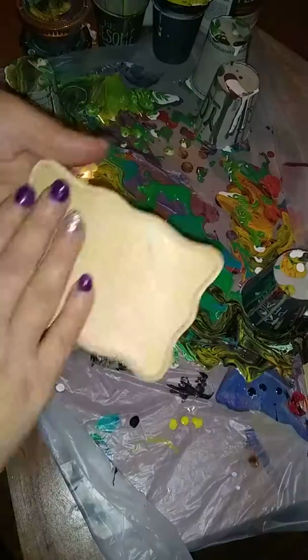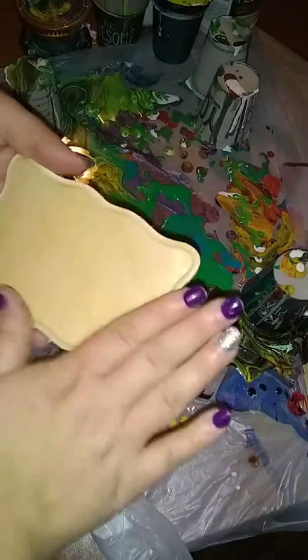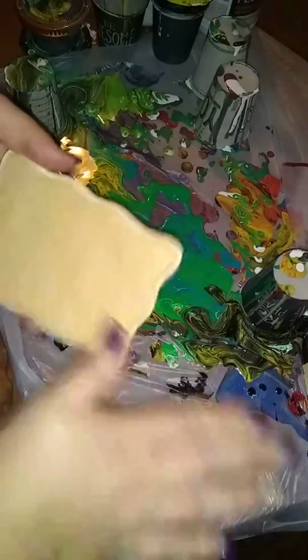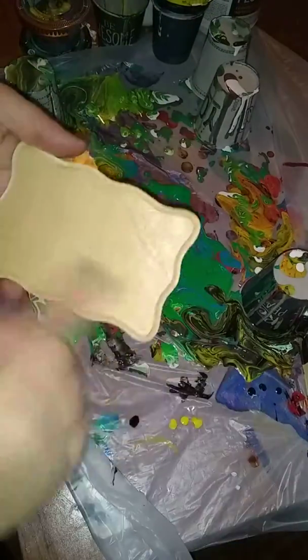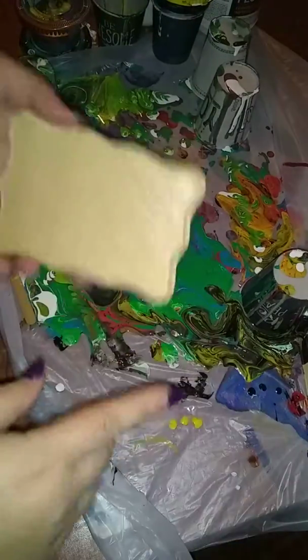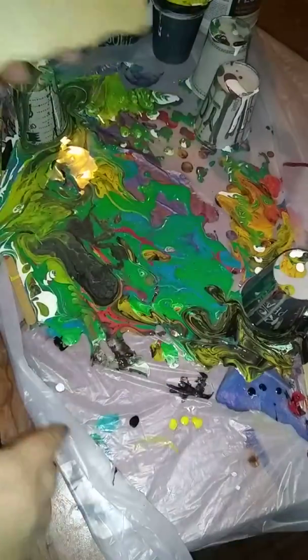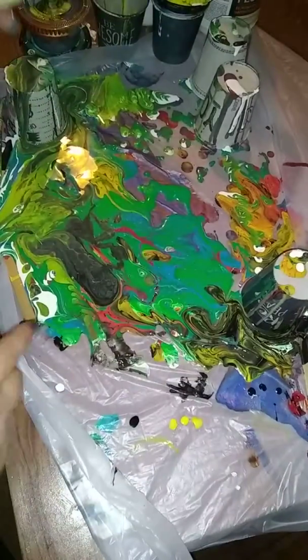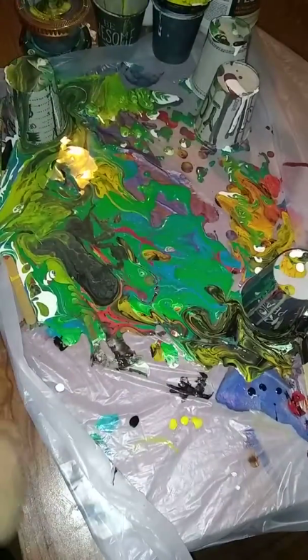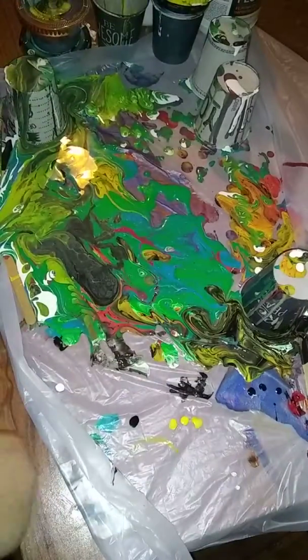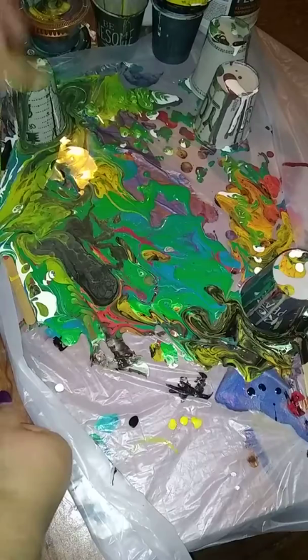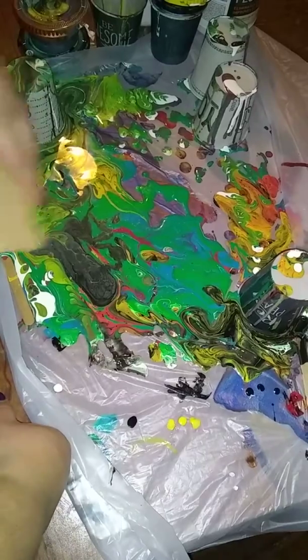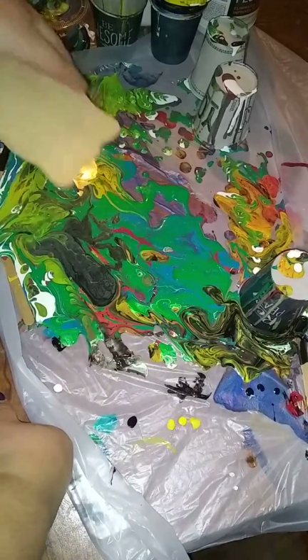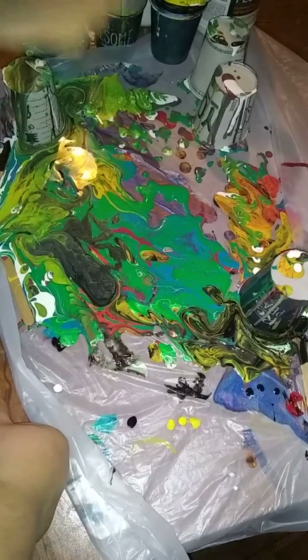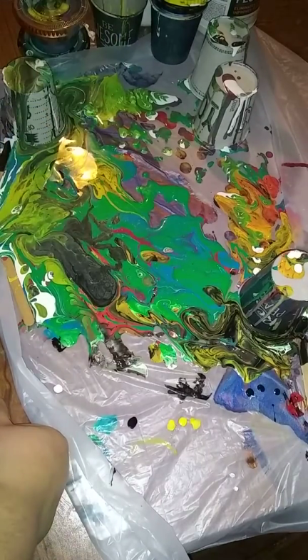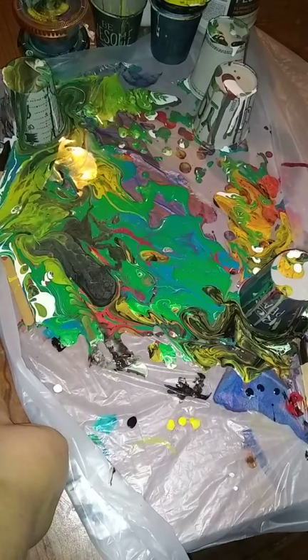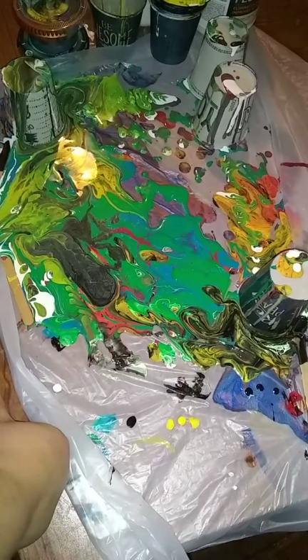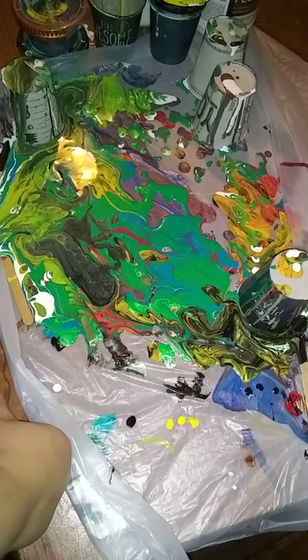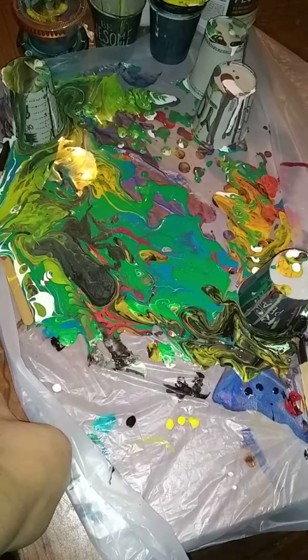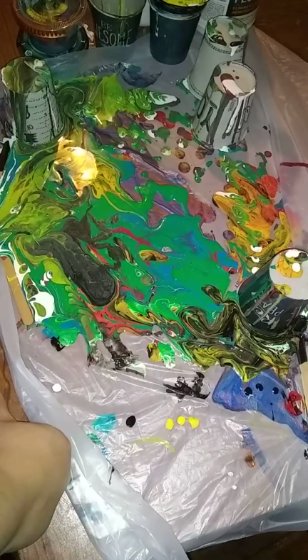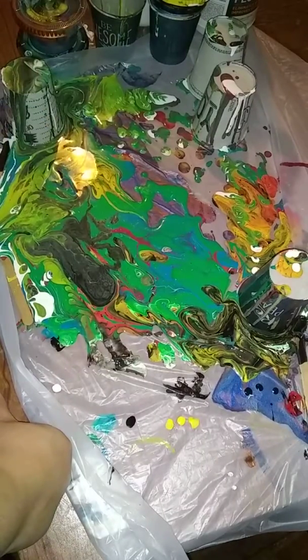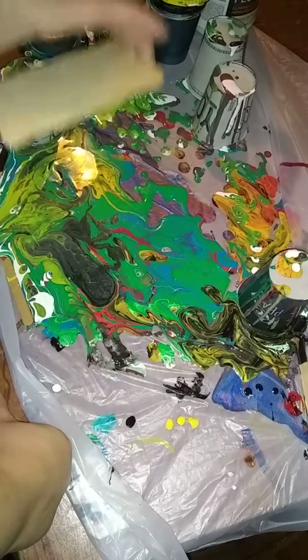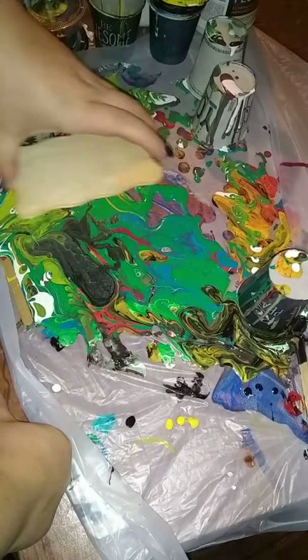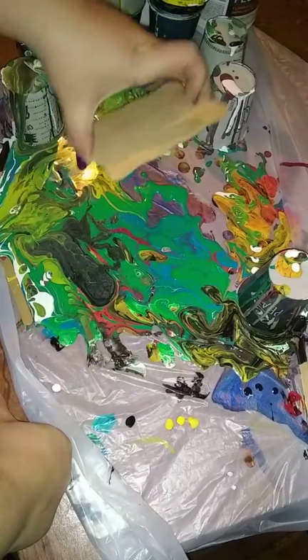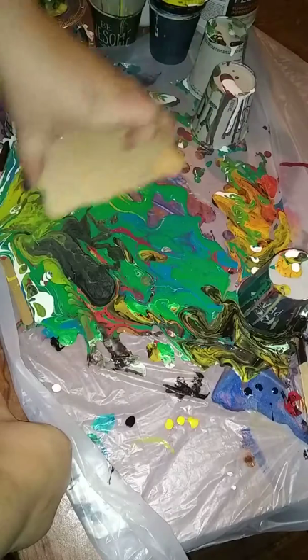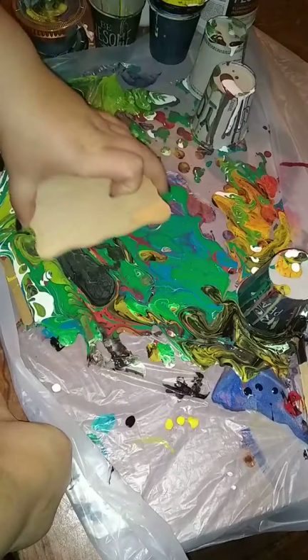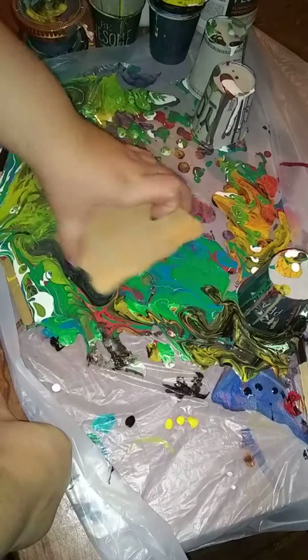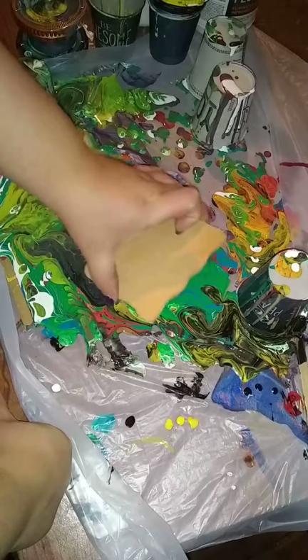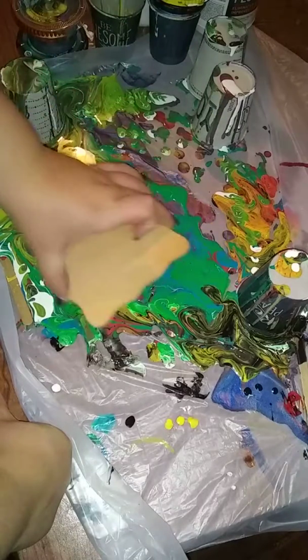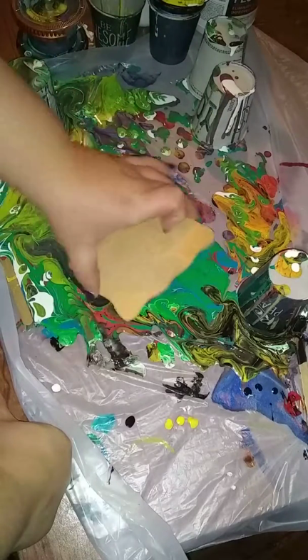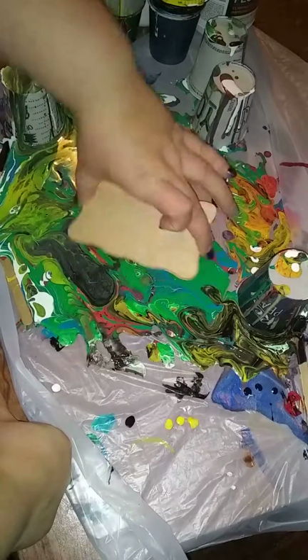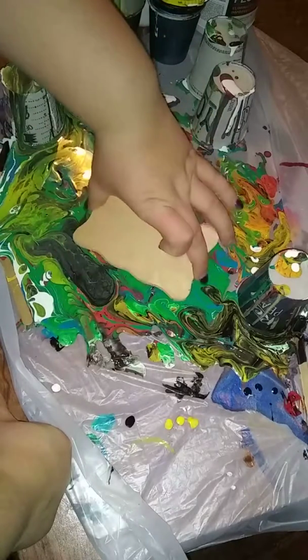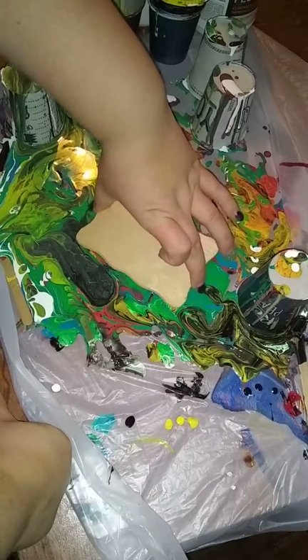I'm not gonna pre-paint them or anything. There's all kinds of colors down here — no silicone at all, a couple metallics. So let's just see what we get.